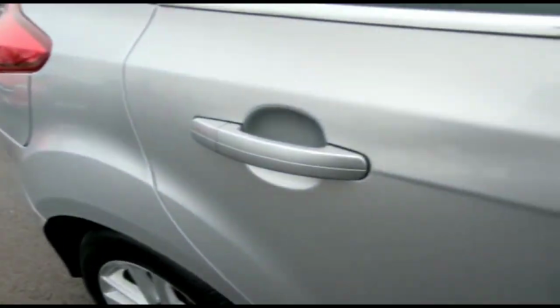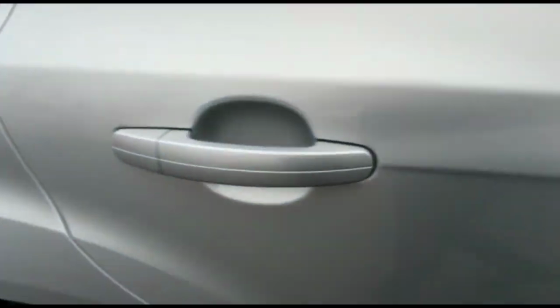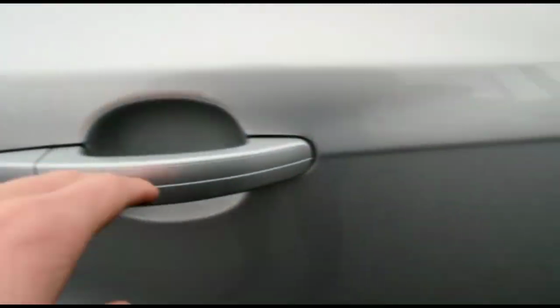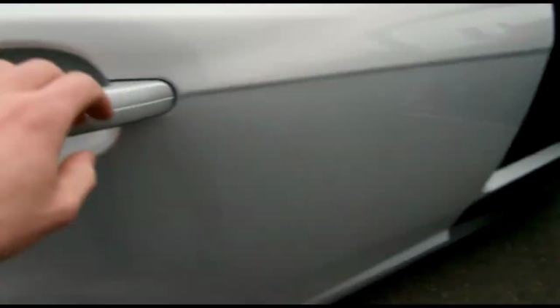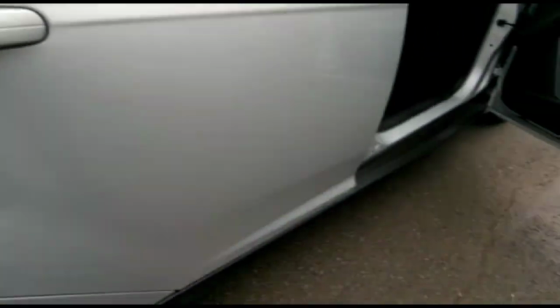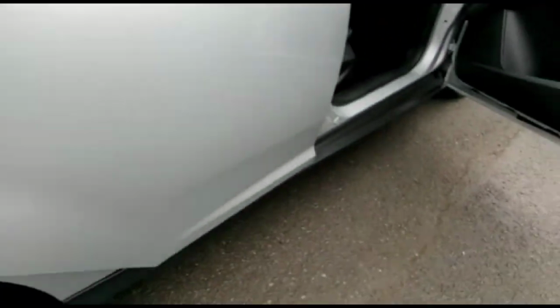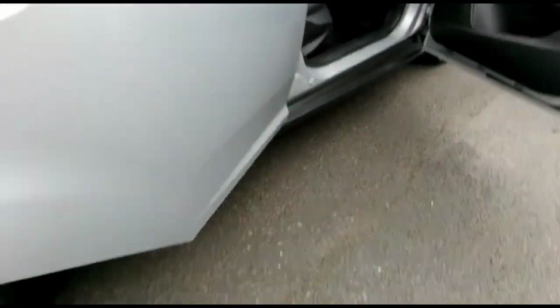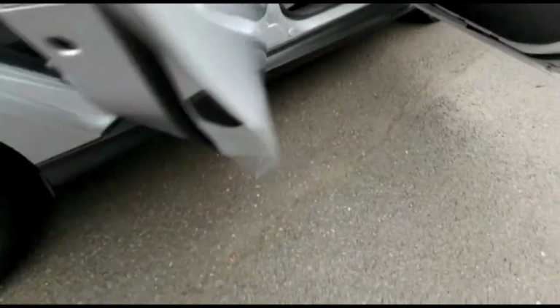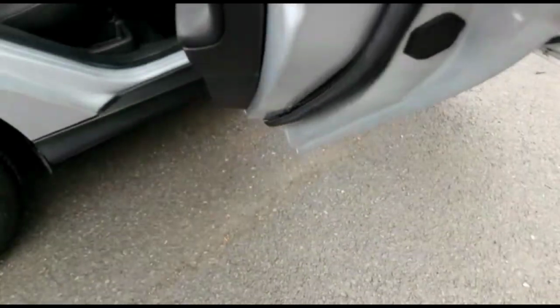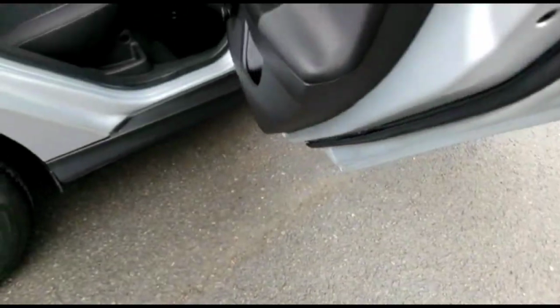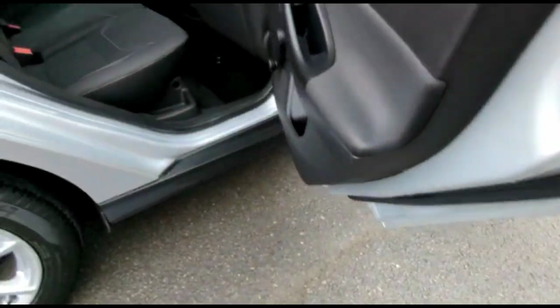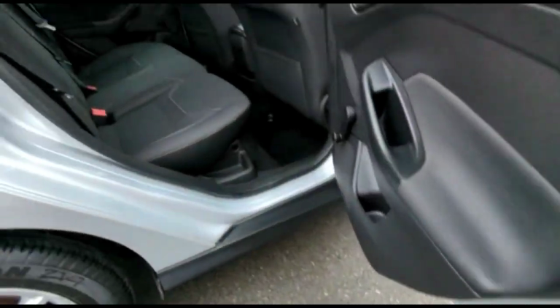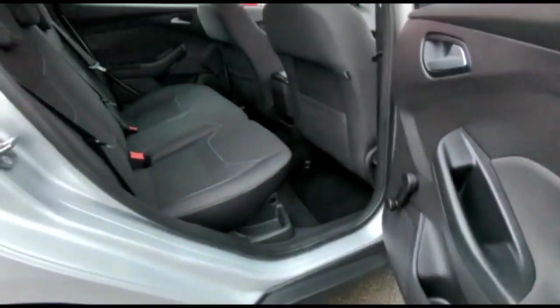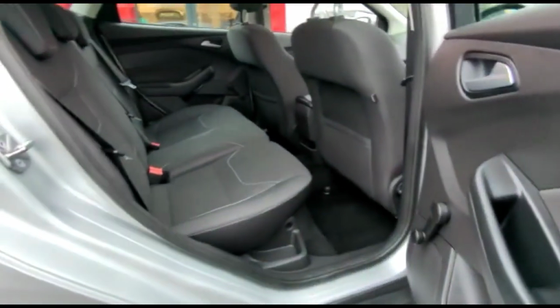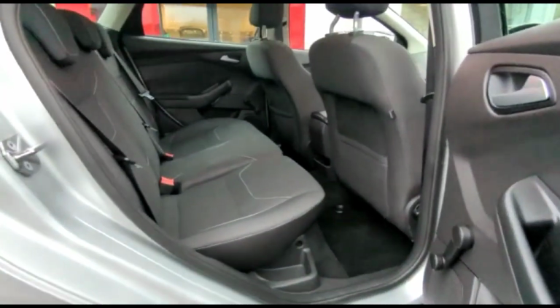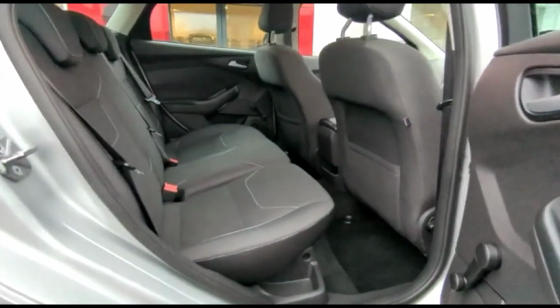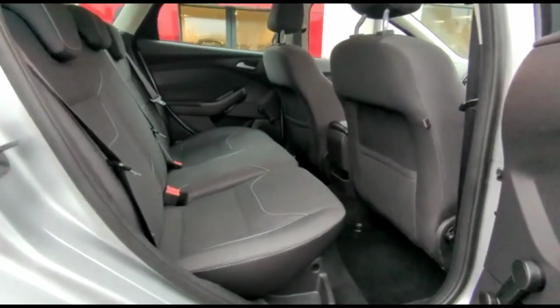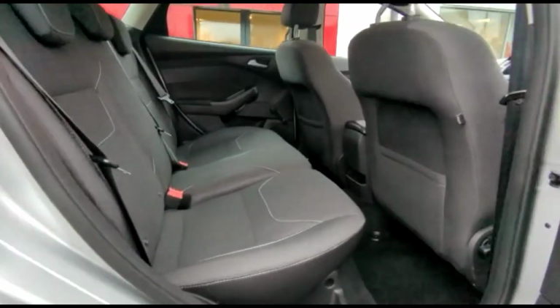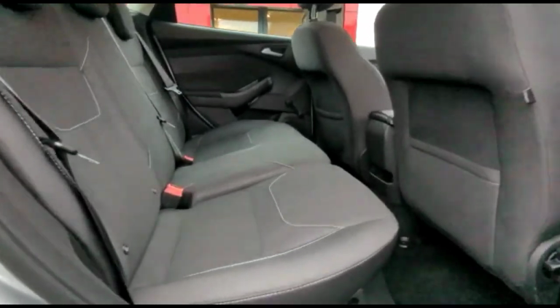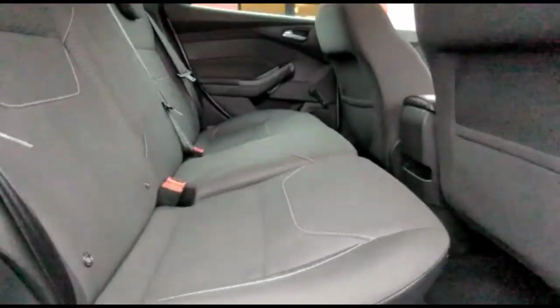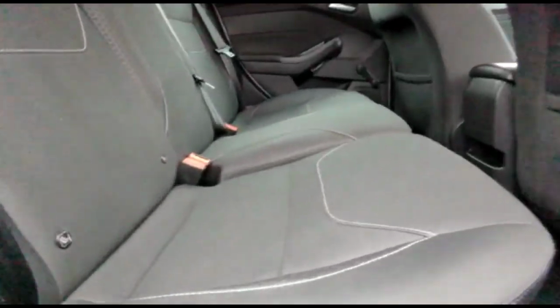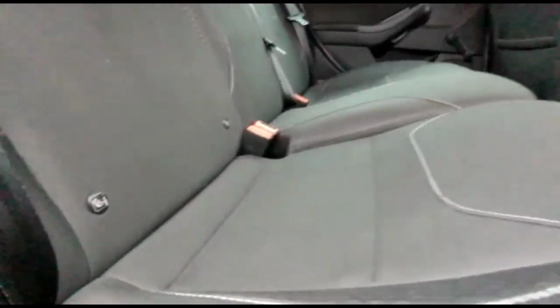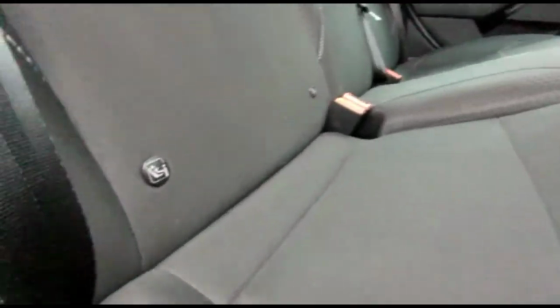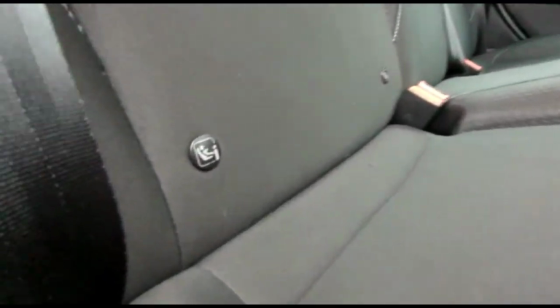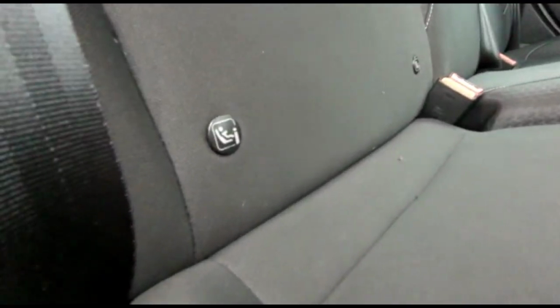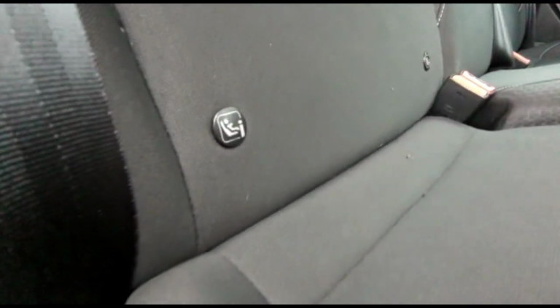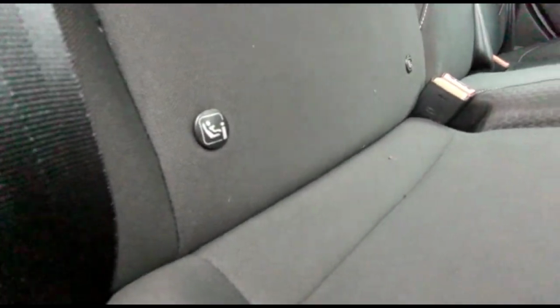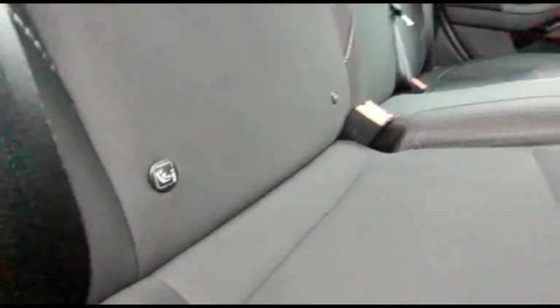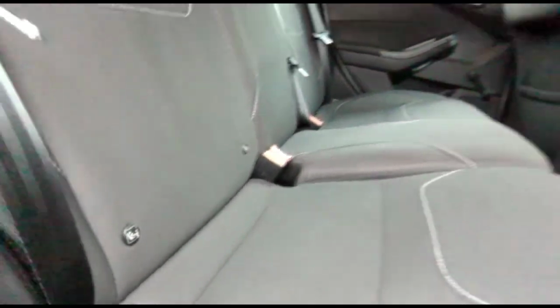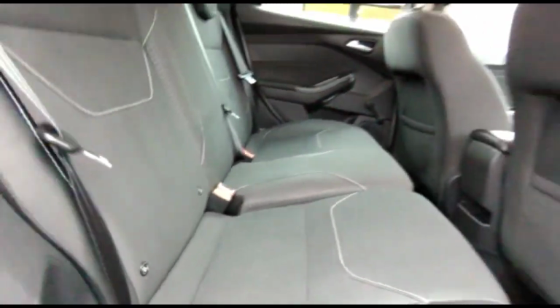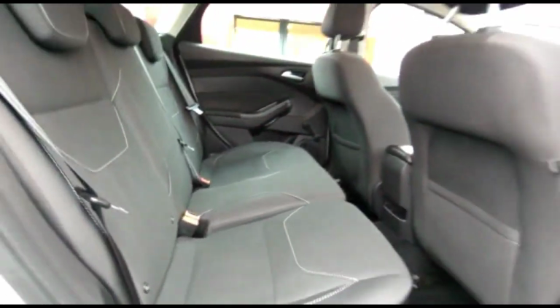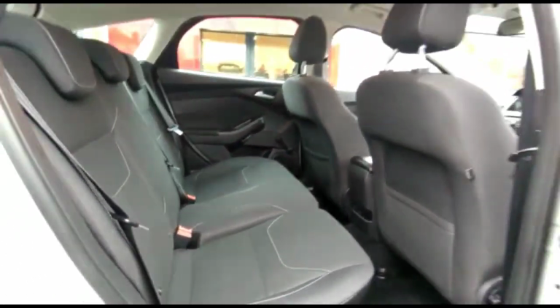Through the rear doors, there's a spacious seating area with individual headrests and ISOFIX provision on the outer rear seats.